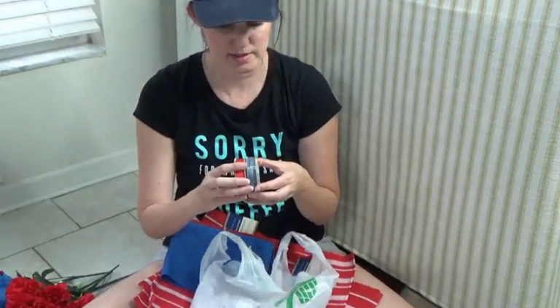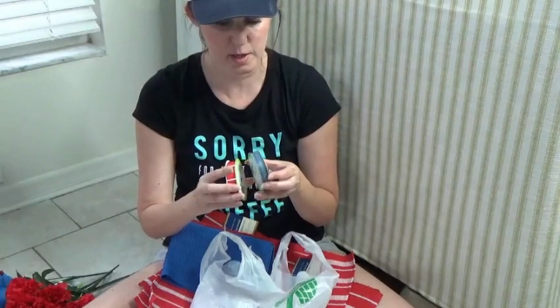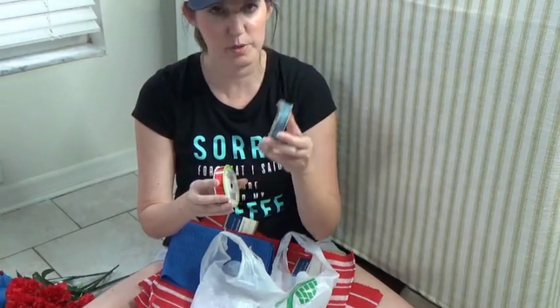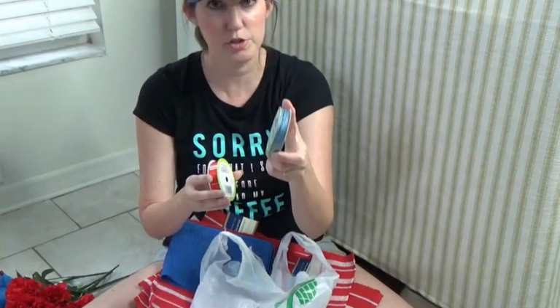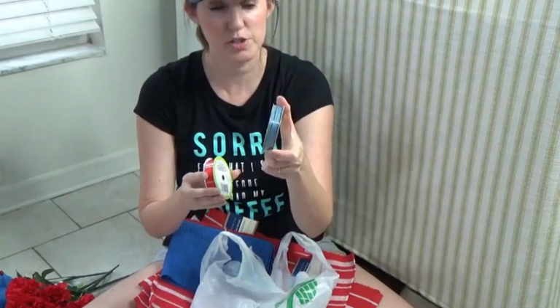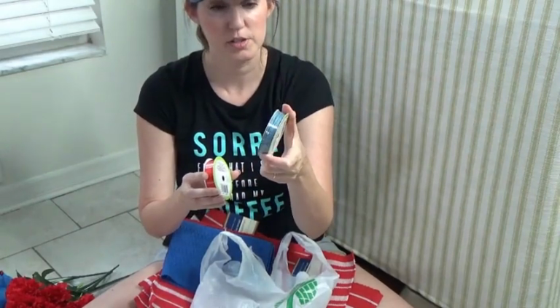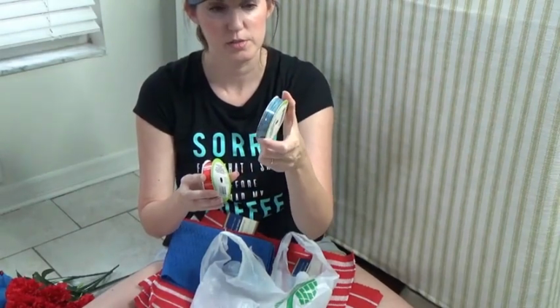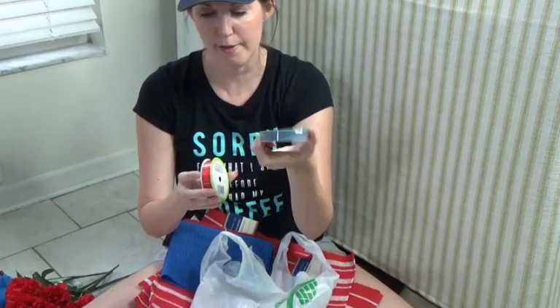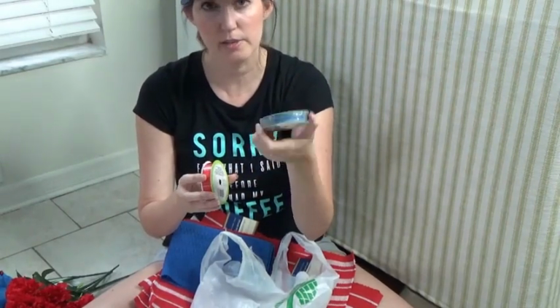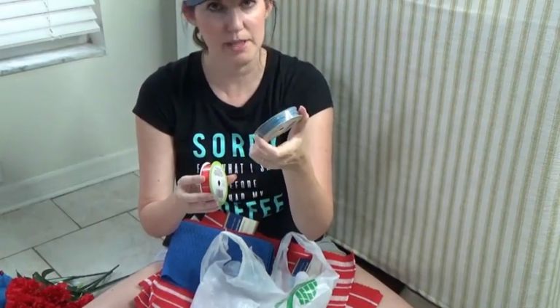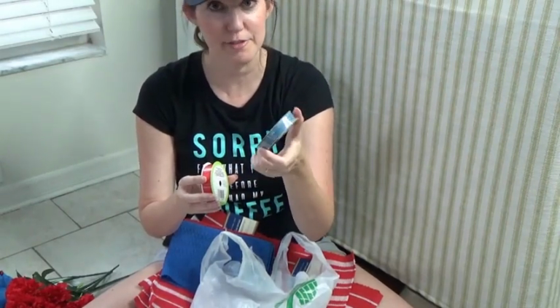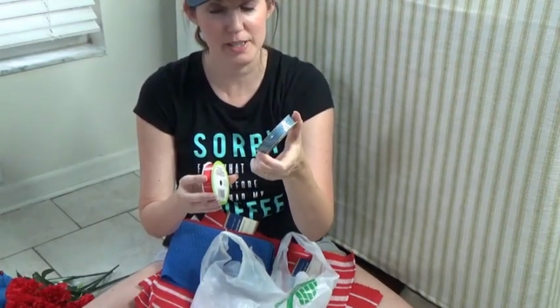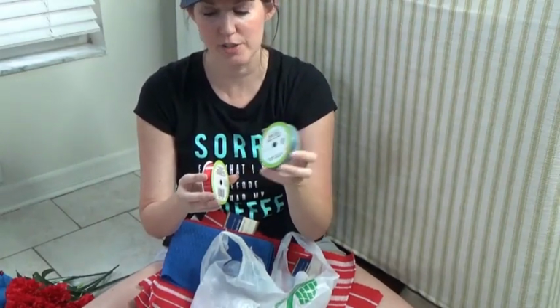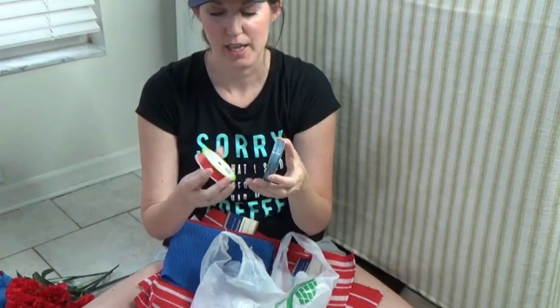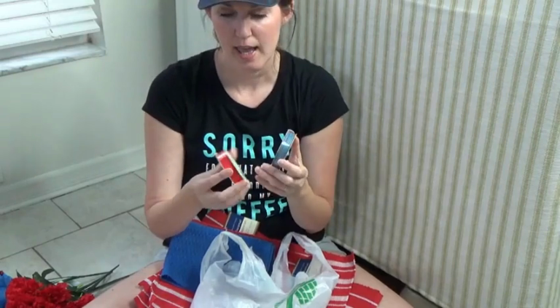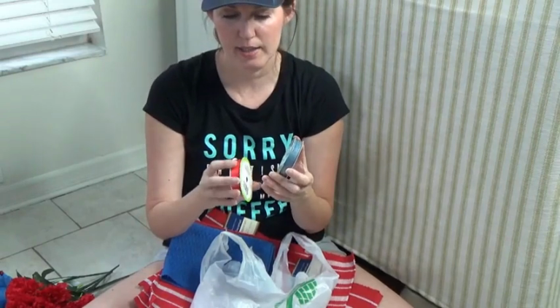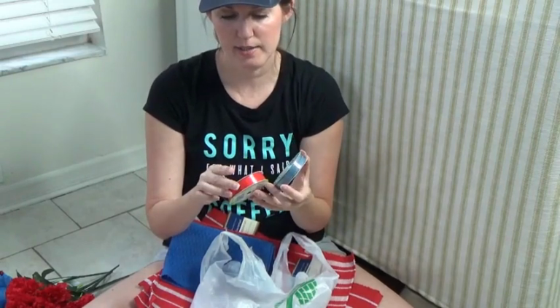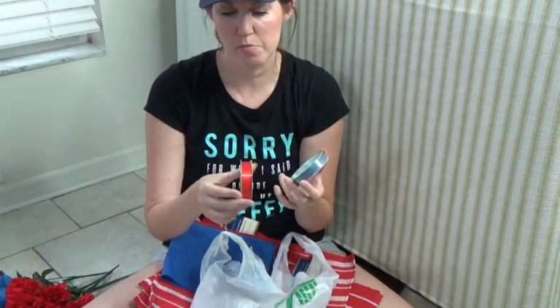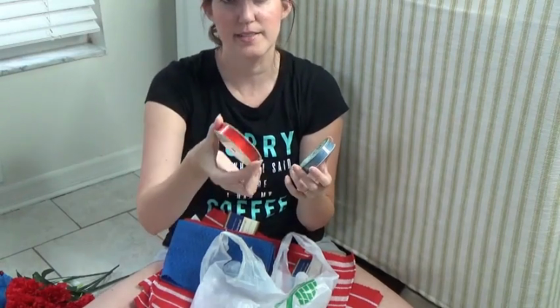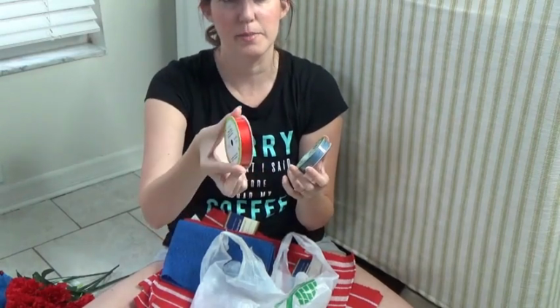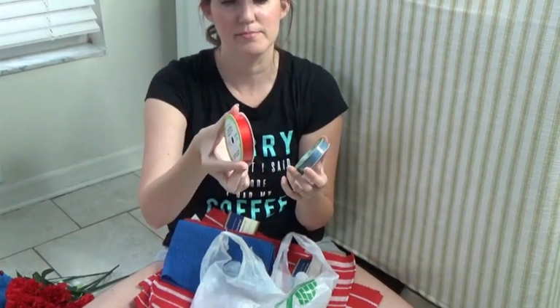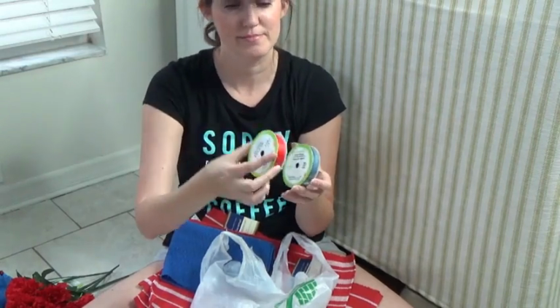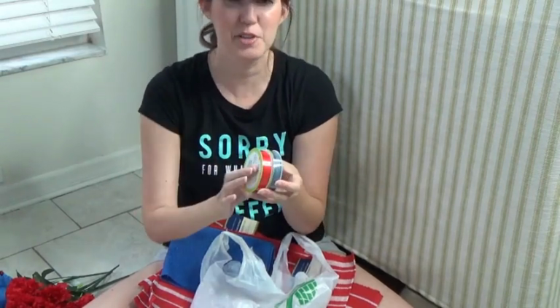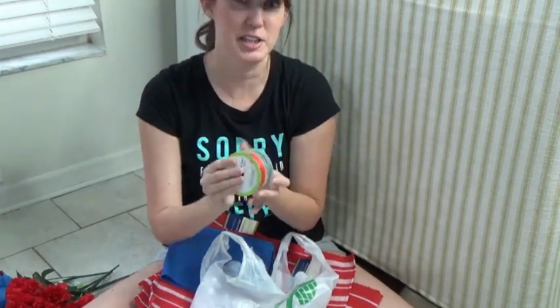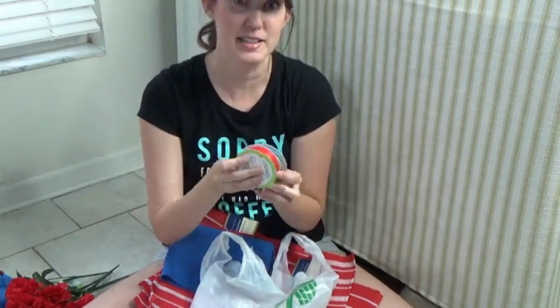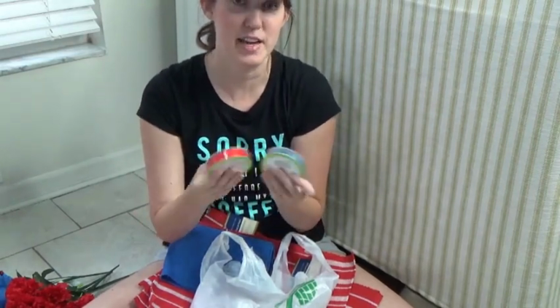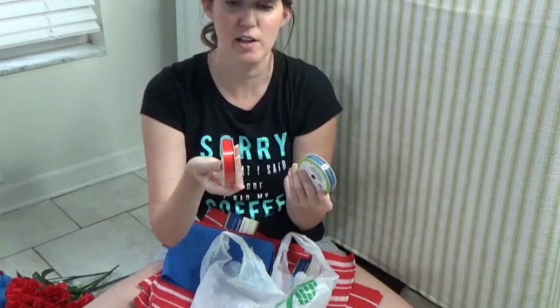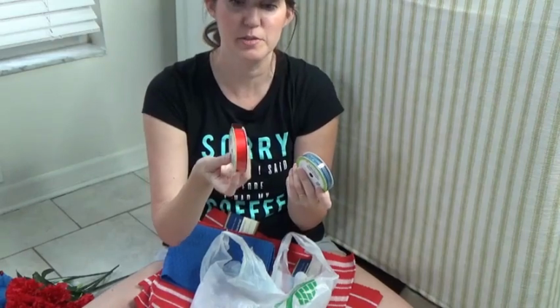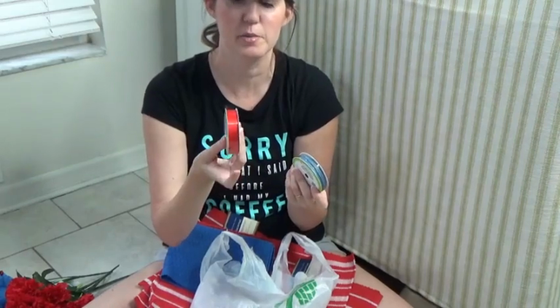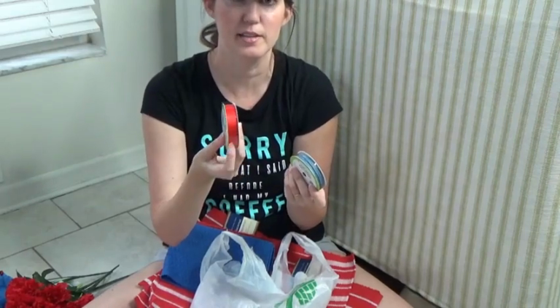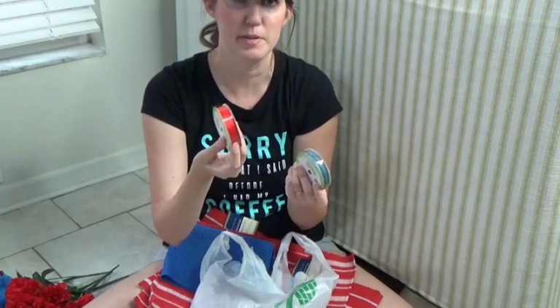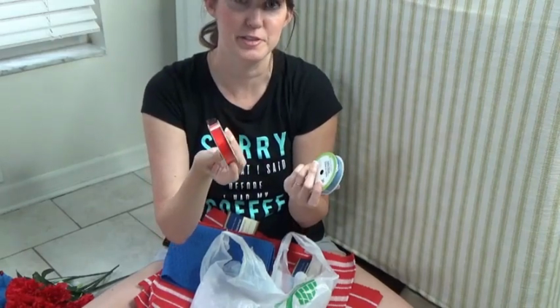I got some blue raffia ribbon and some red satin ribbon. I don't know if I'm going to use these. If anything, I'll end up using the red ribbon for Christmas.